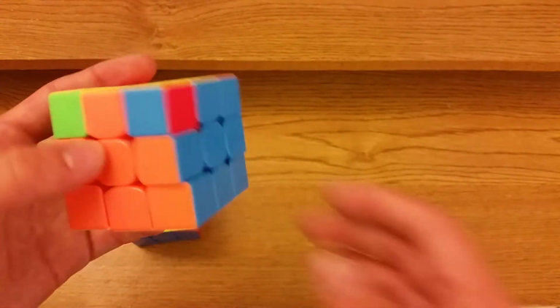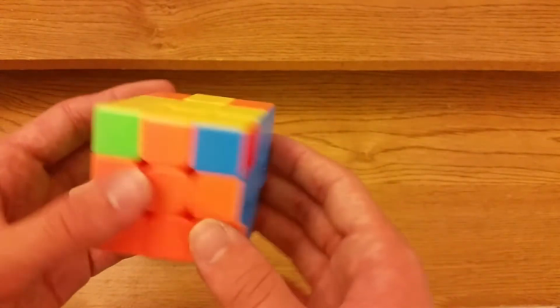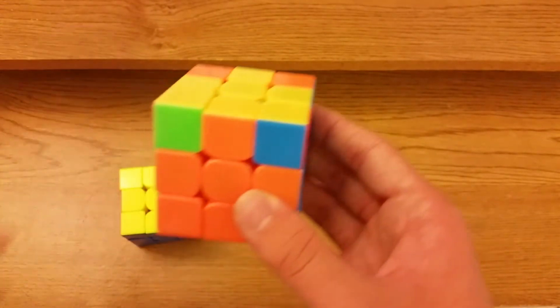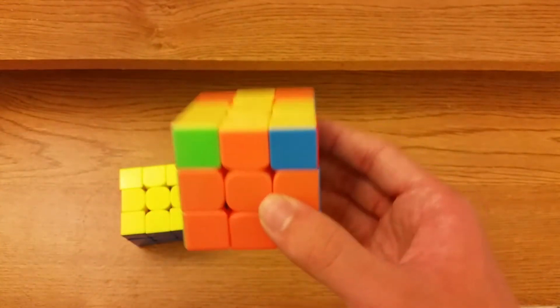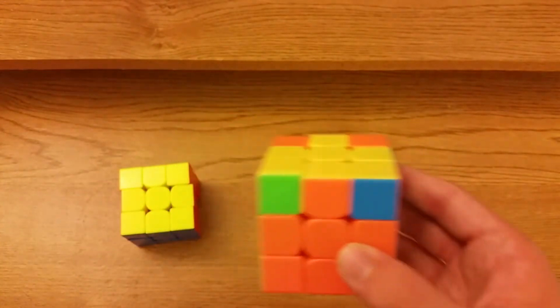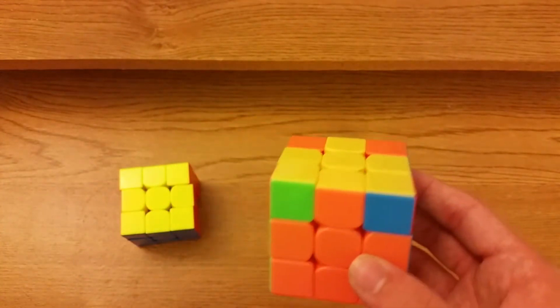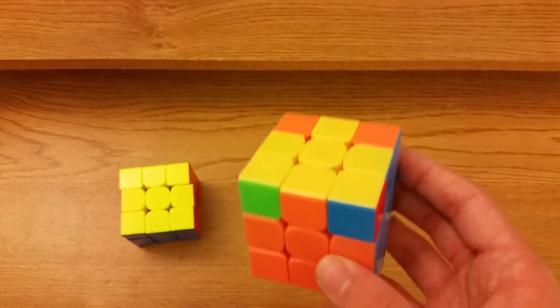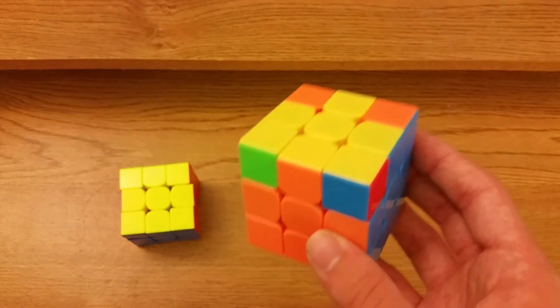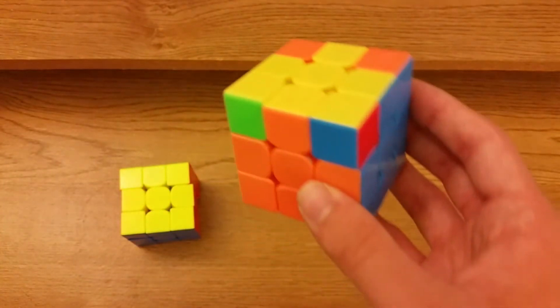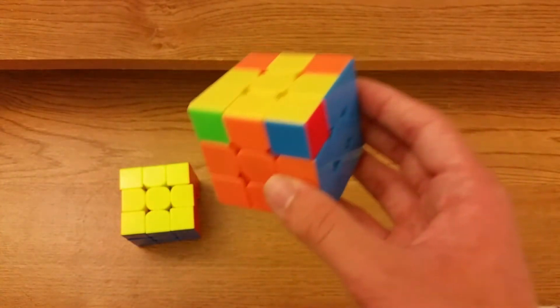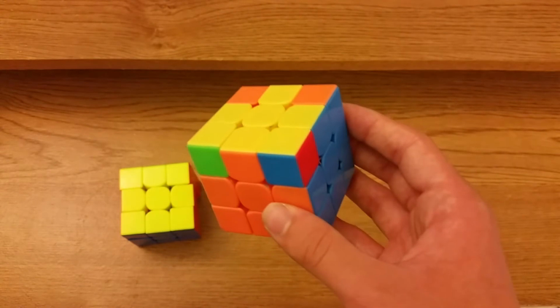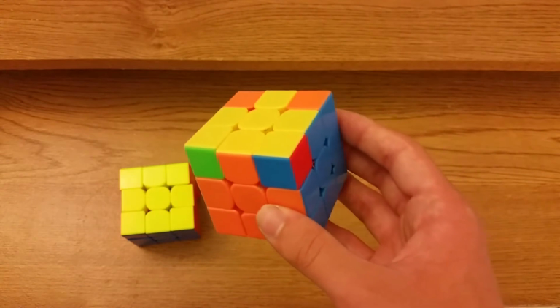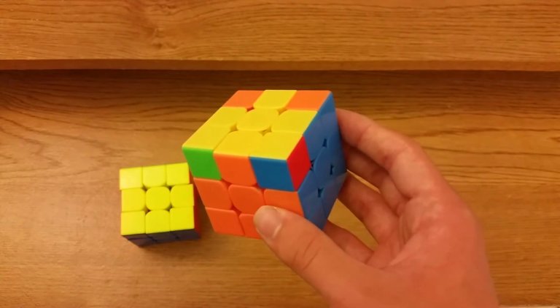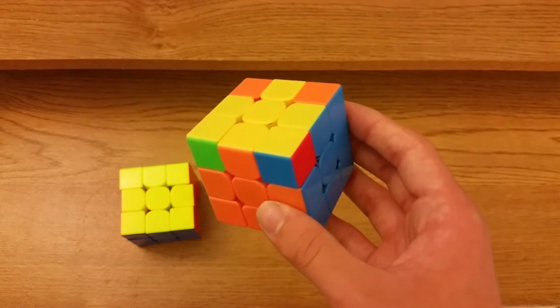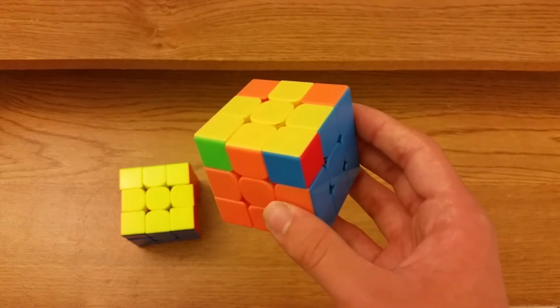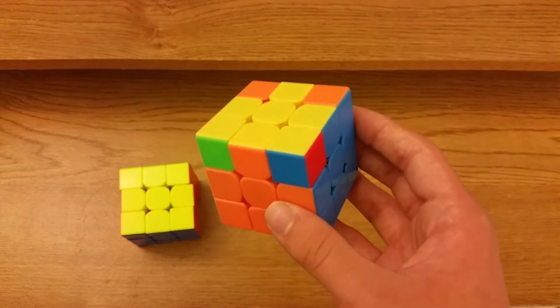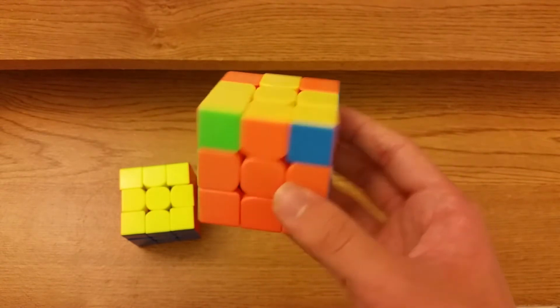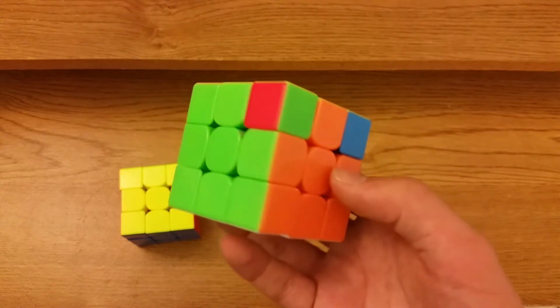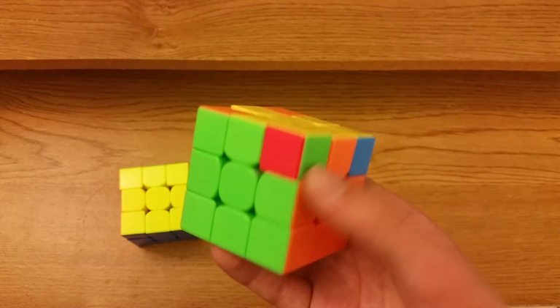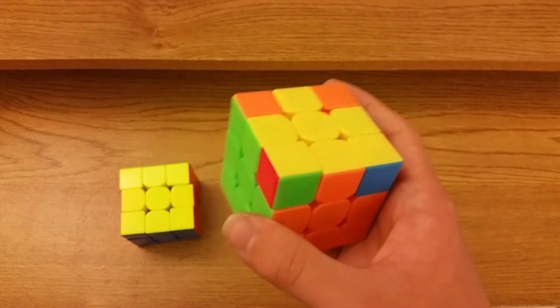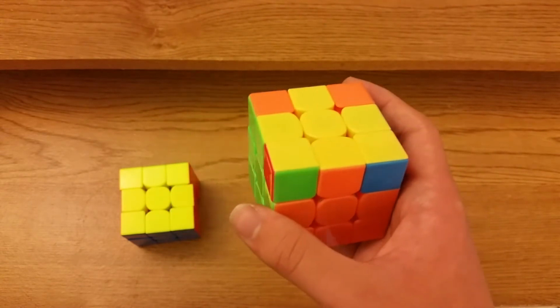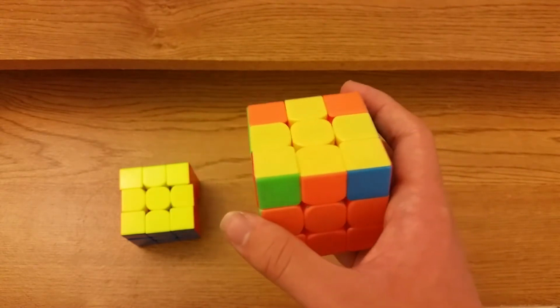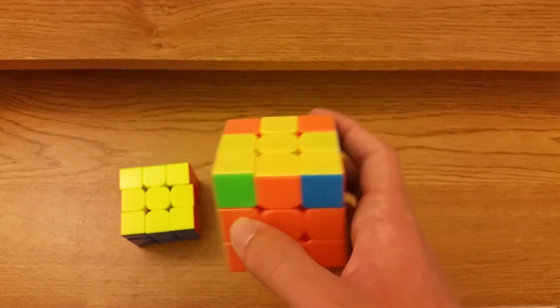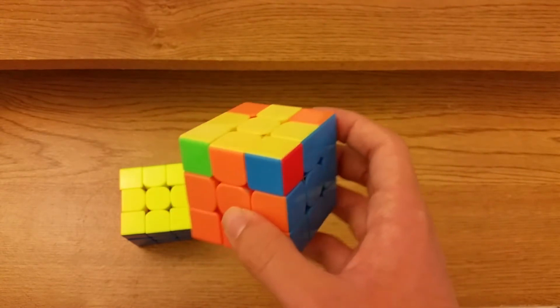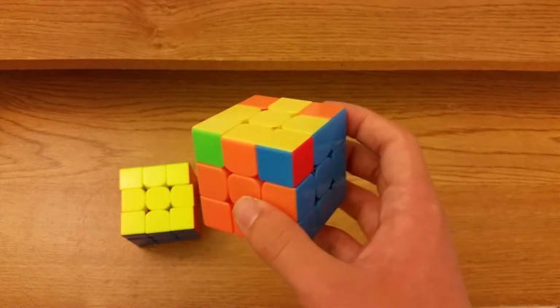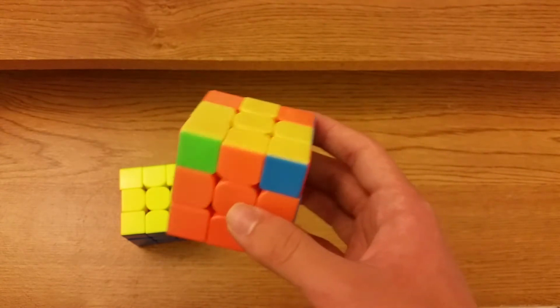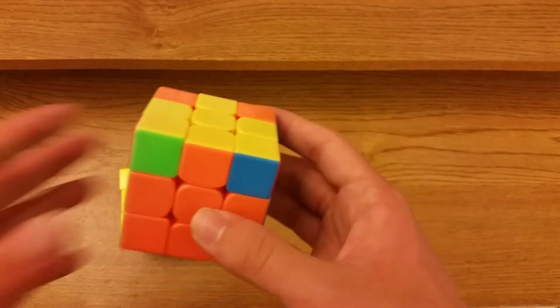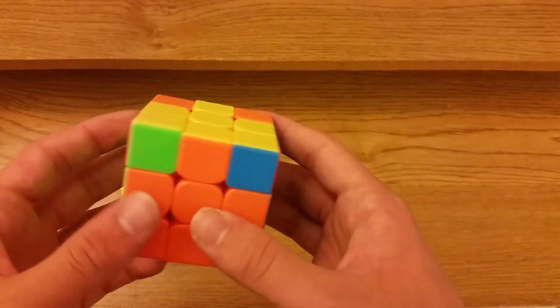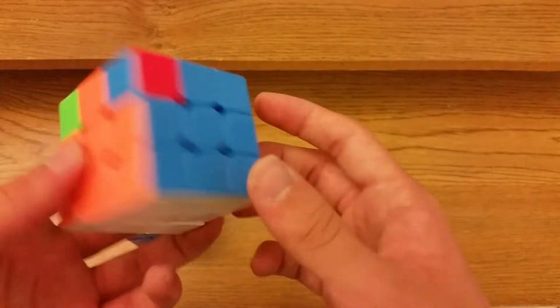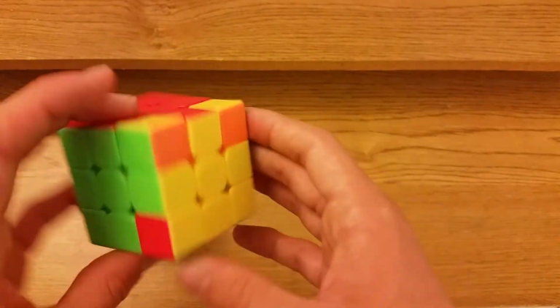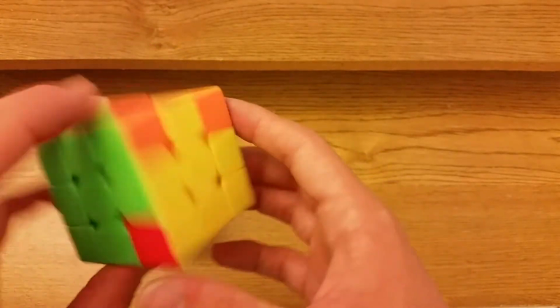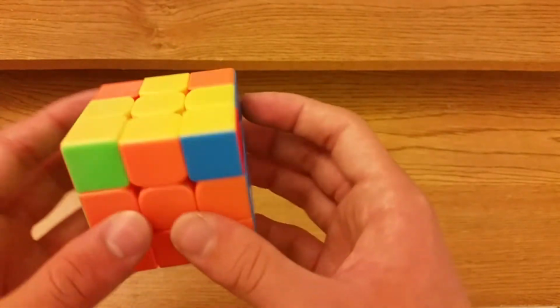So you don't do U prime R U prime R U2 R prime U prime F prime. I know there's a more efficient alg that Jabari showed me but I don't know it yet.